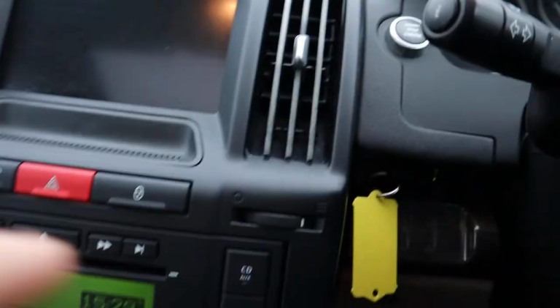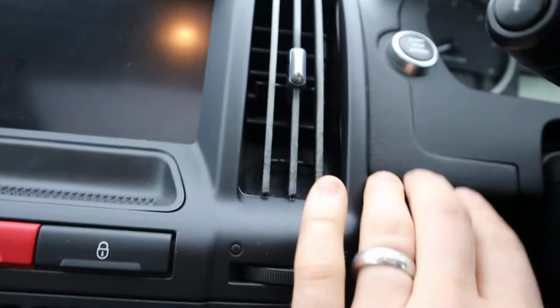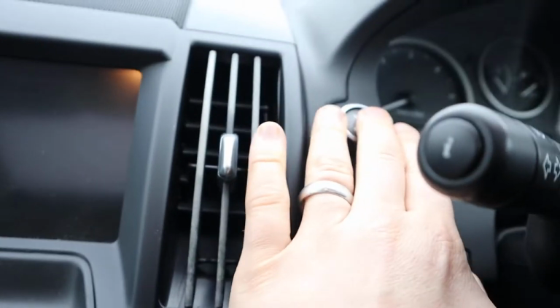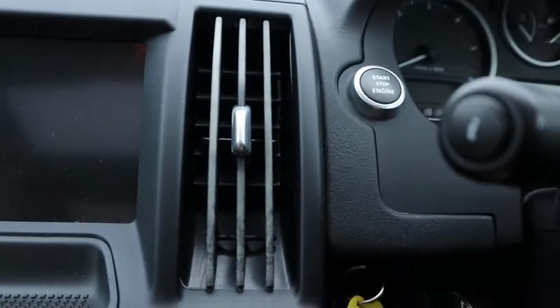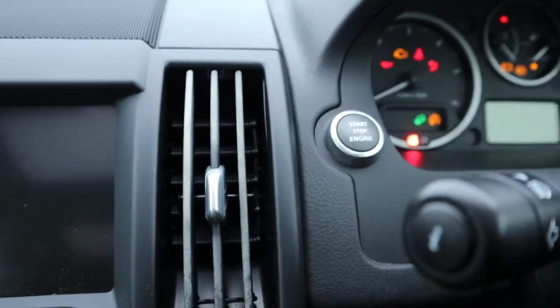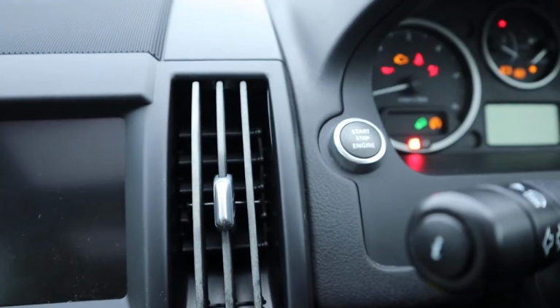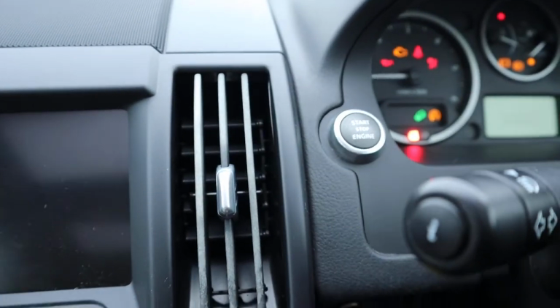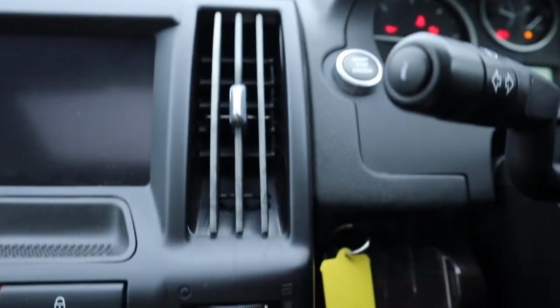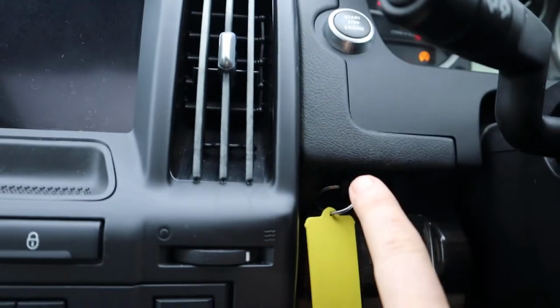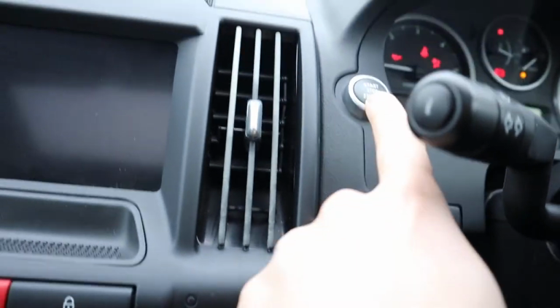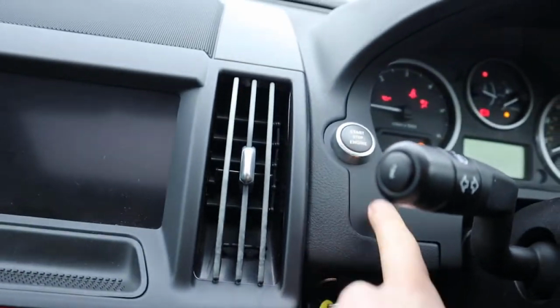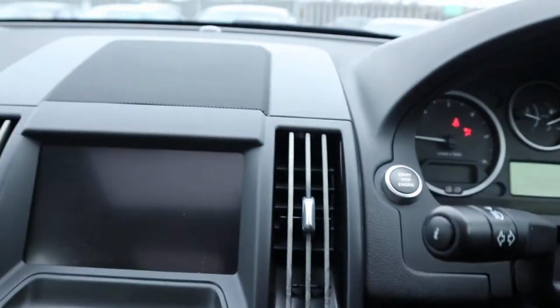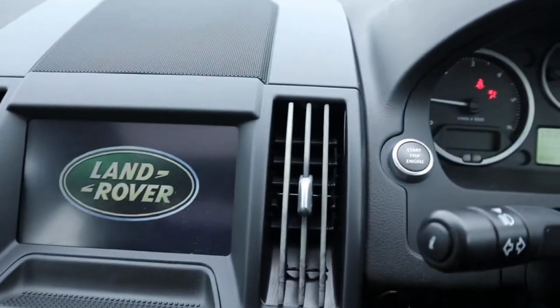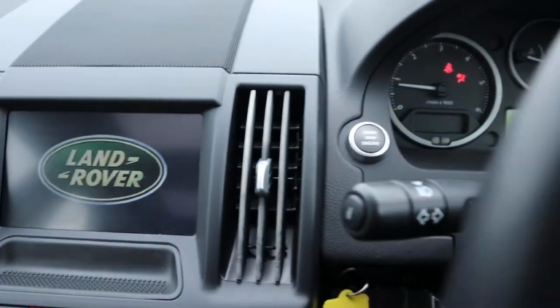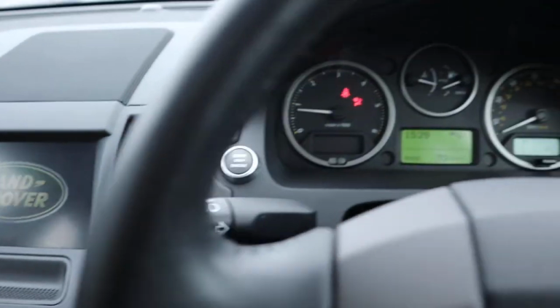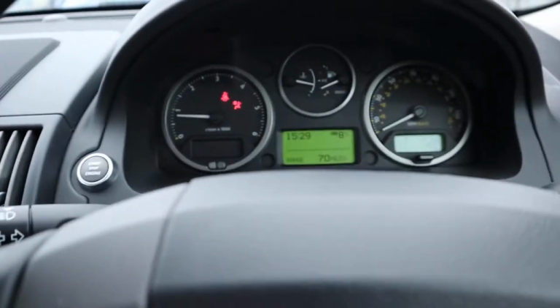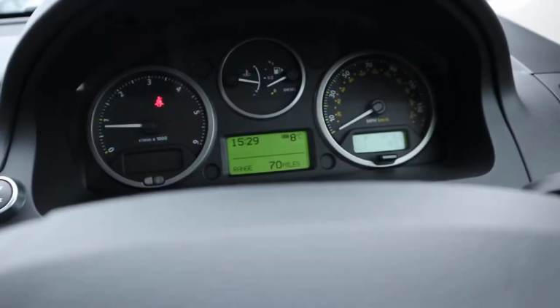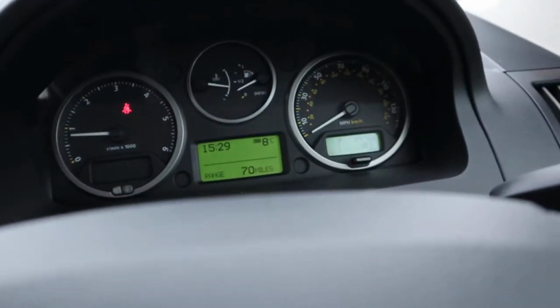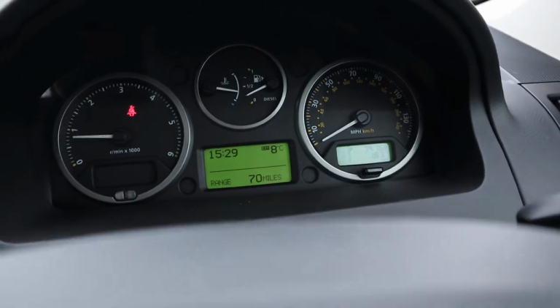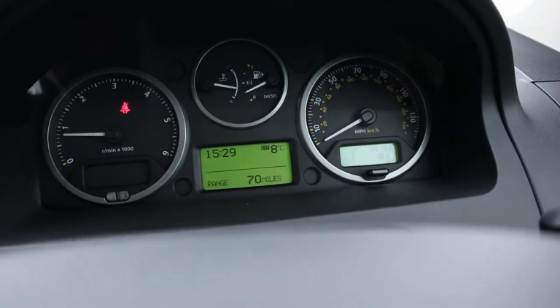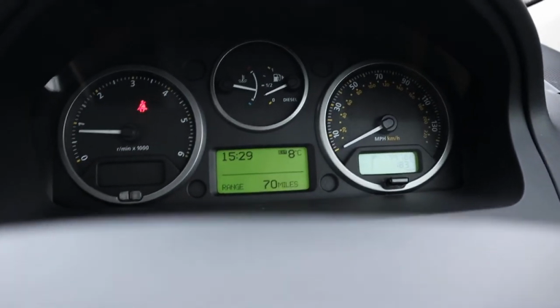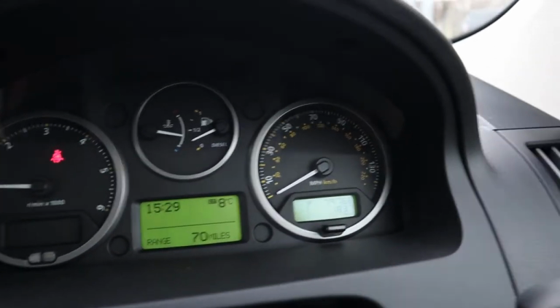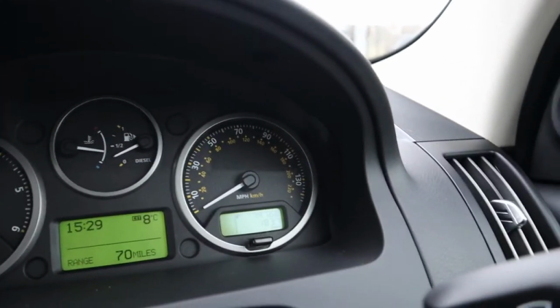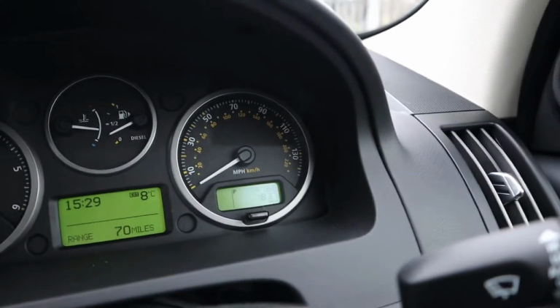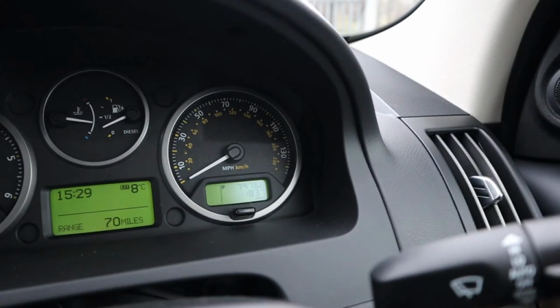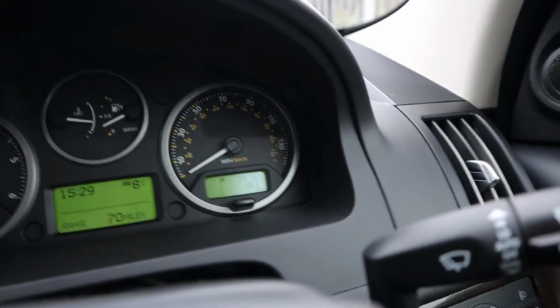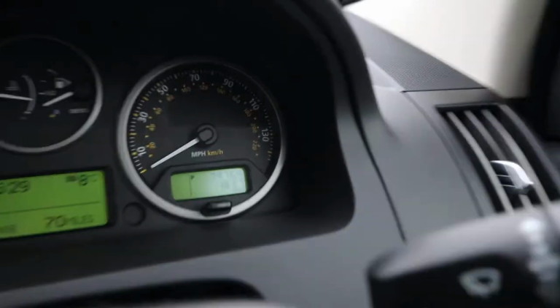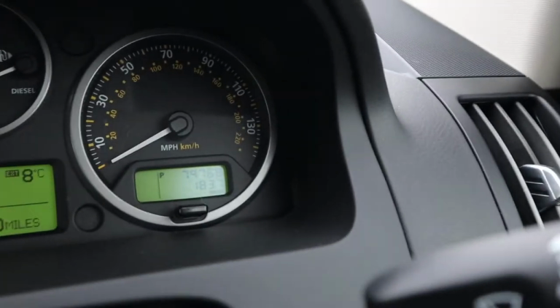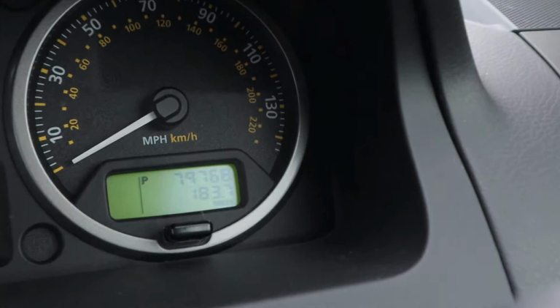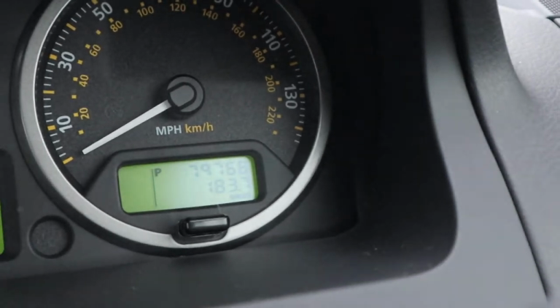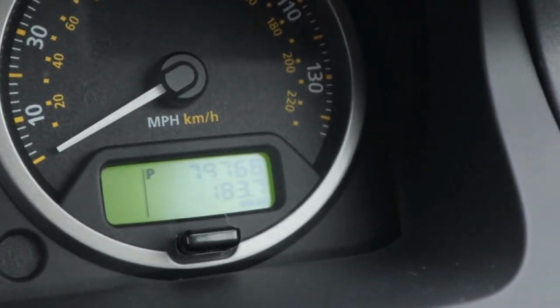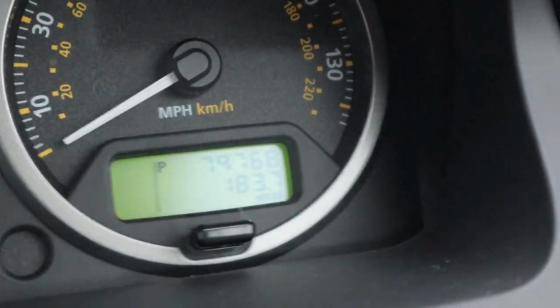Let's get the car started, shall we? You insert the key there, put your foot on the brake, press the power button — a bit of classical music for you. There's the mileage: seven nine seven six eight.